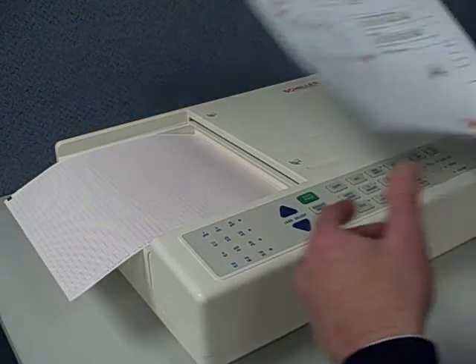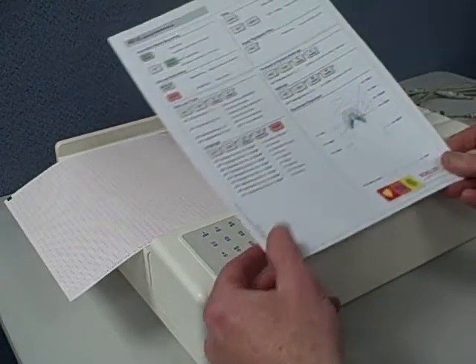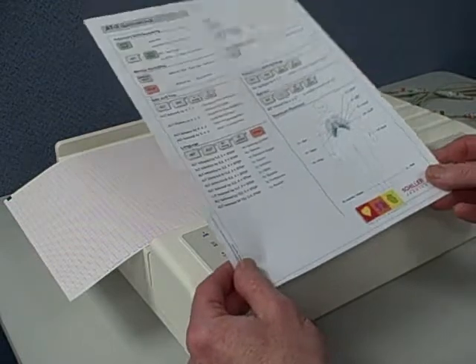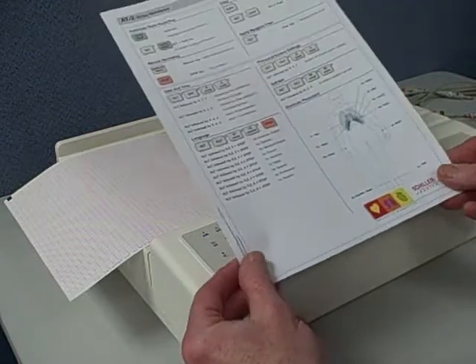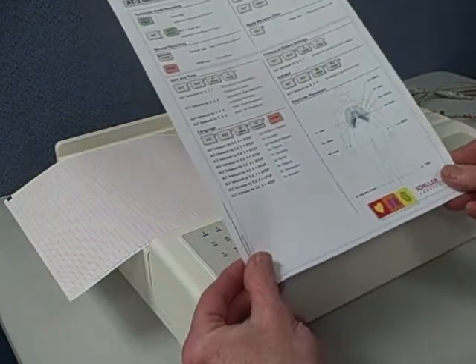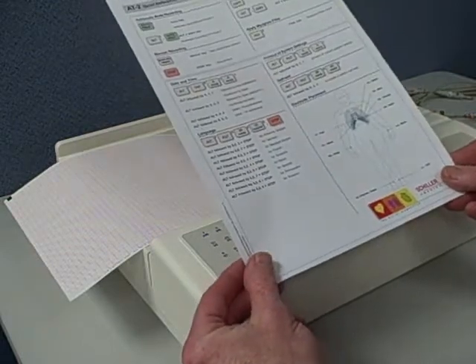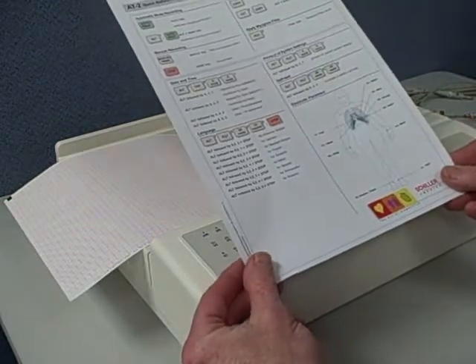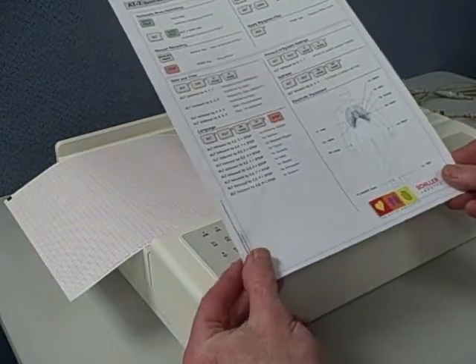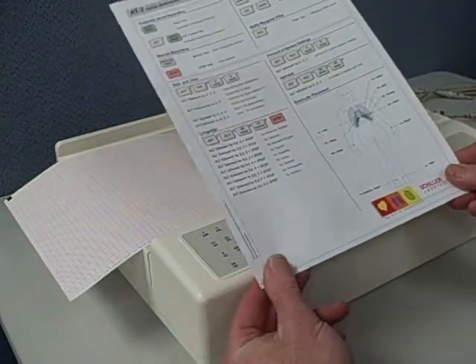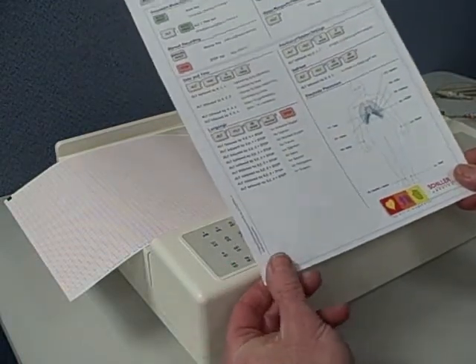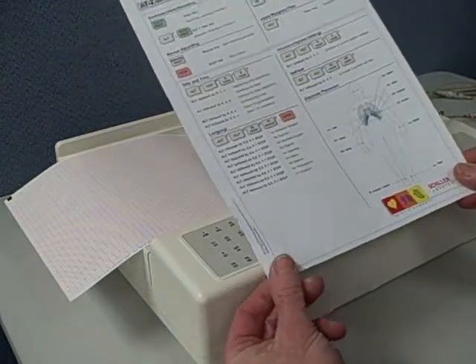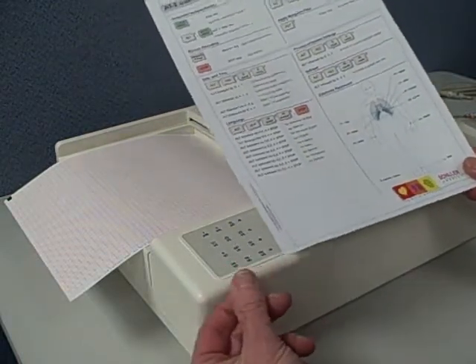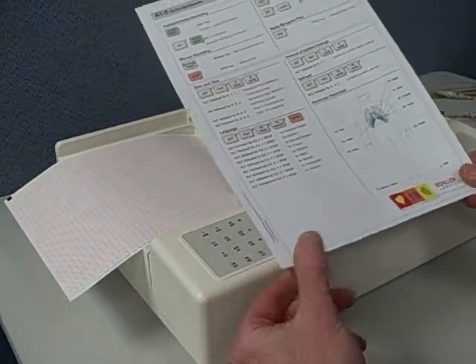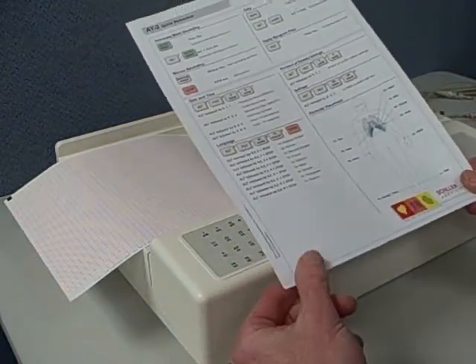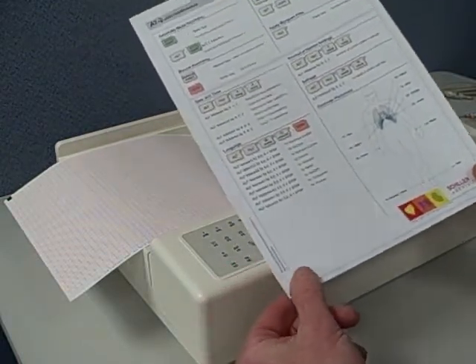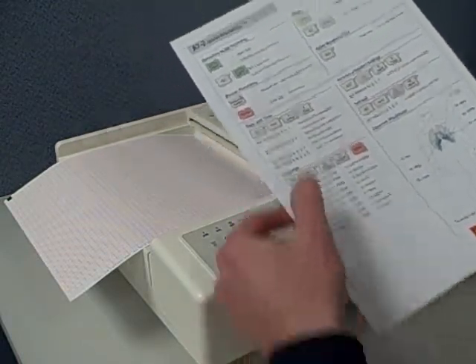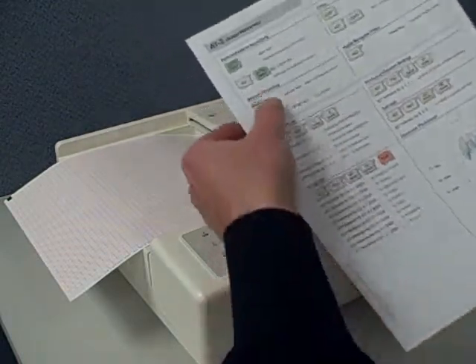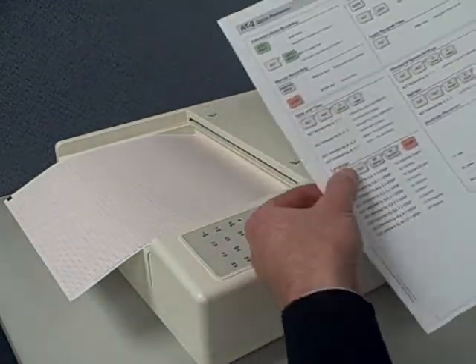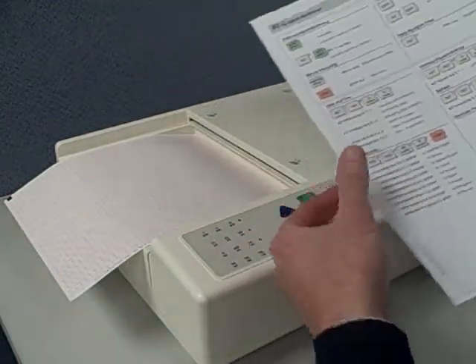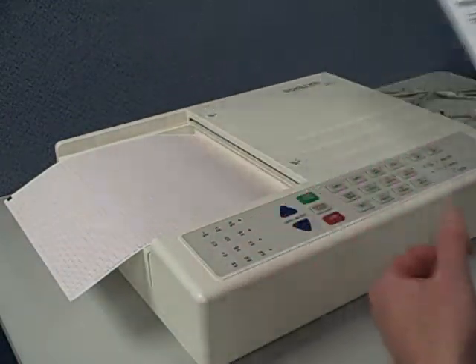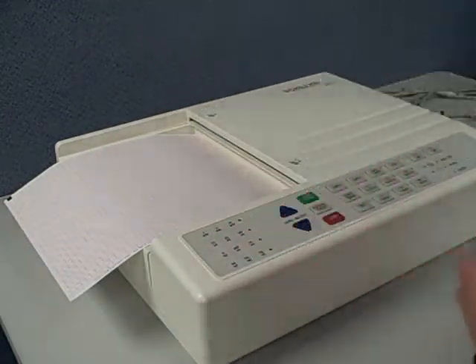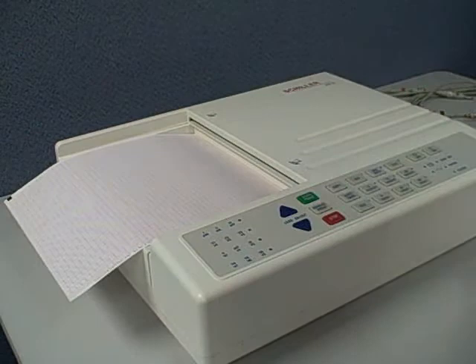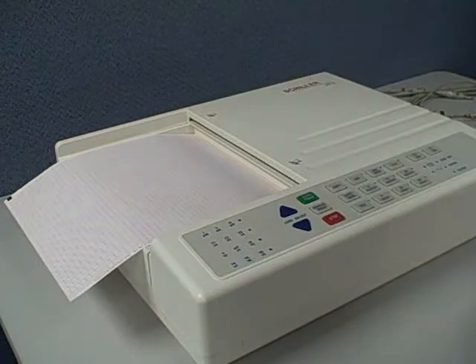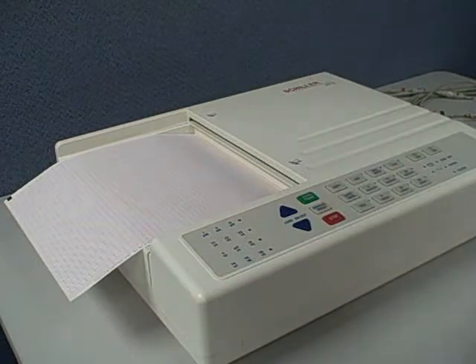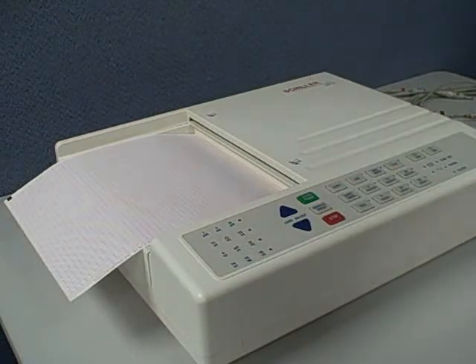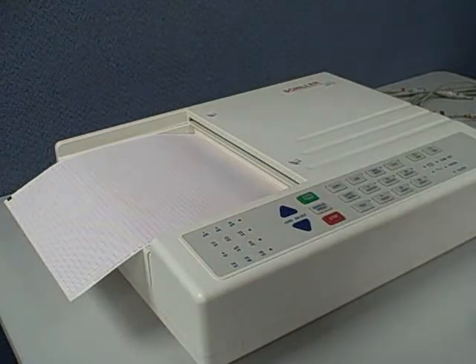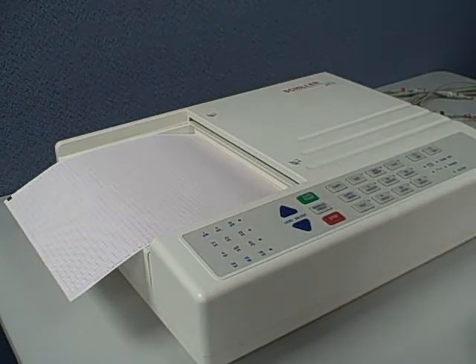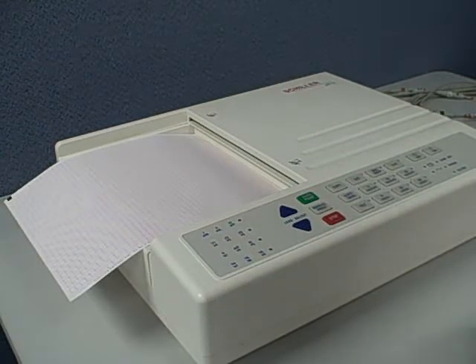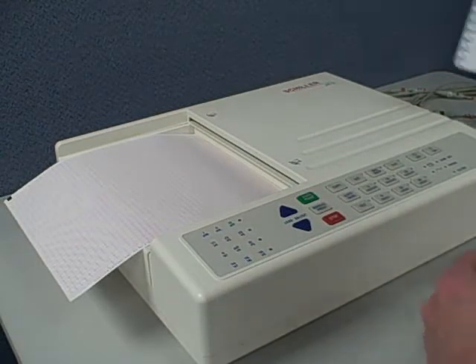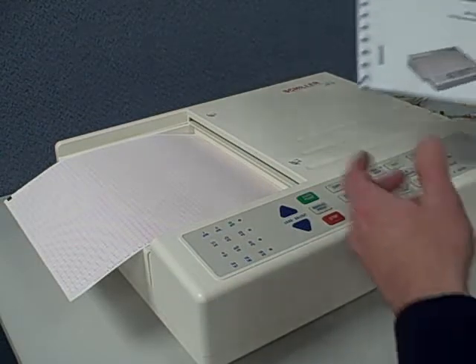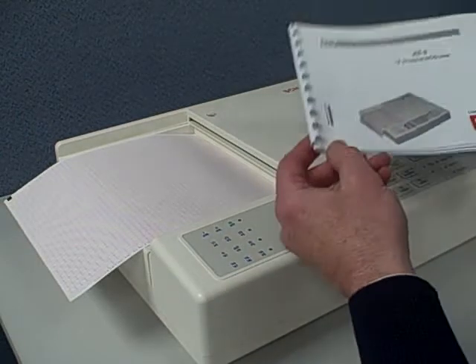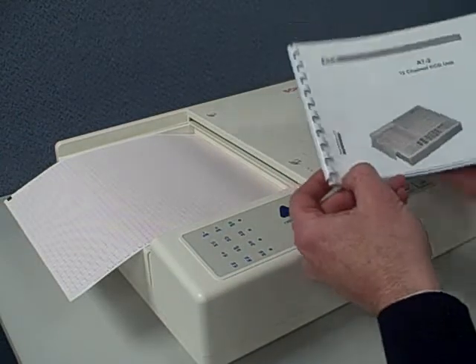The AT2 uses 8.5 by 11 z-fold thermal paper. It has a nice quick guide that comes with the machine, giving you a quick view of operation.